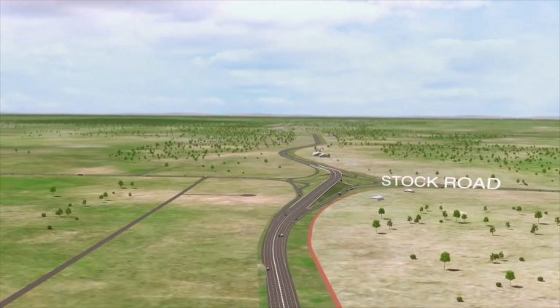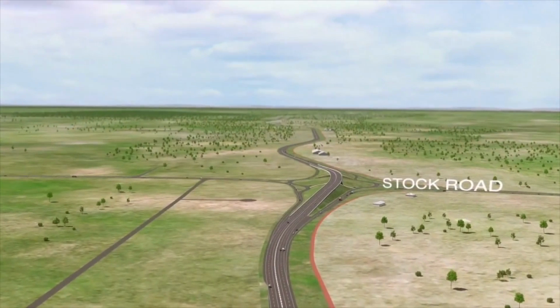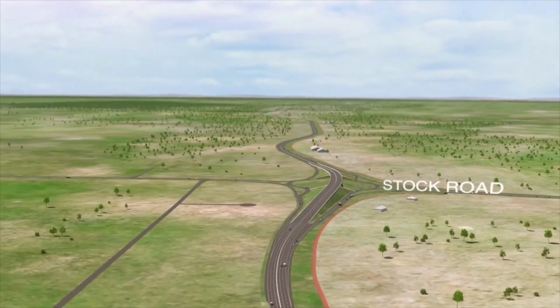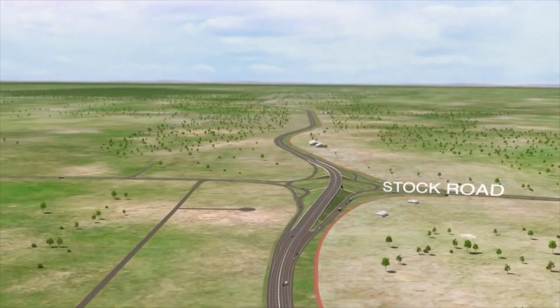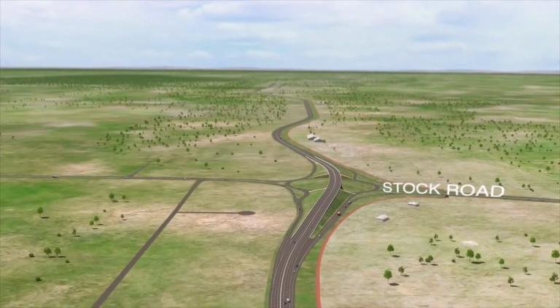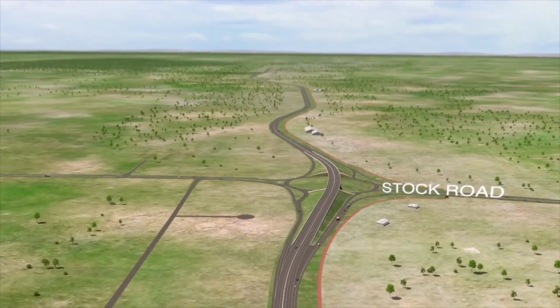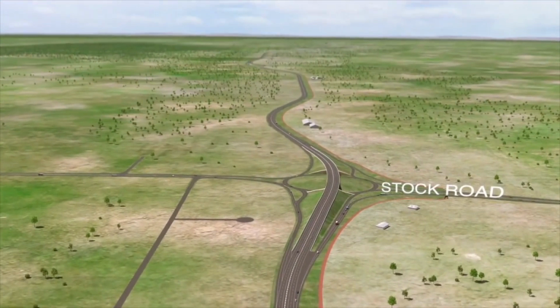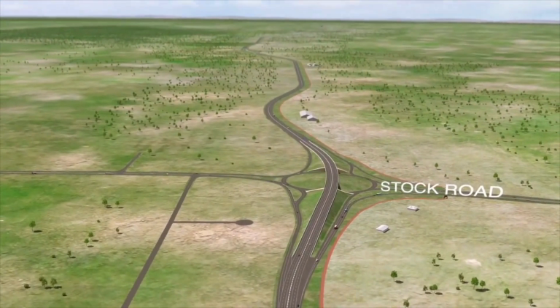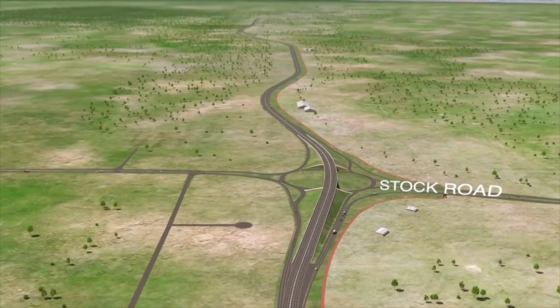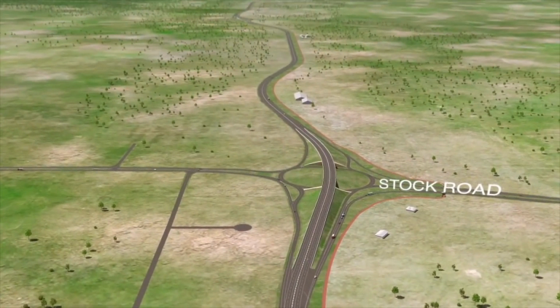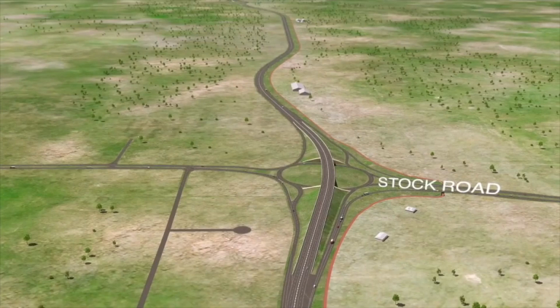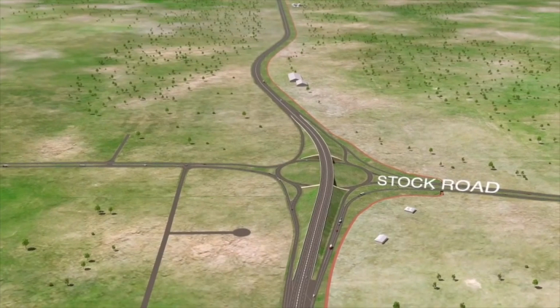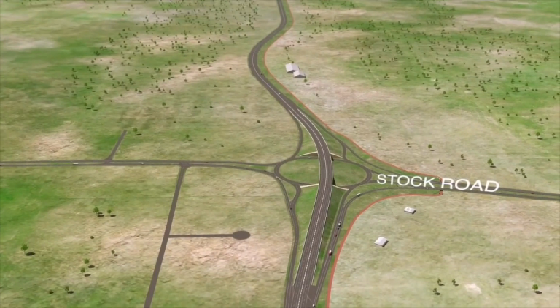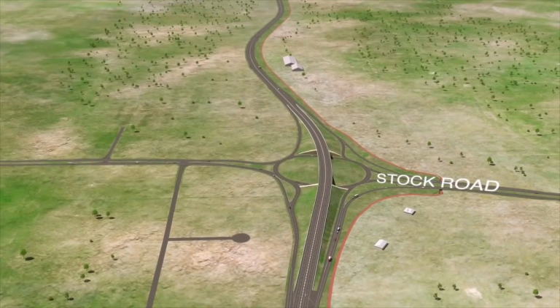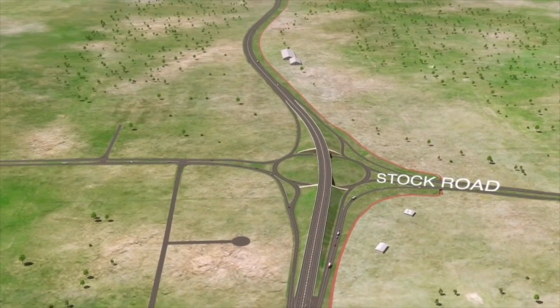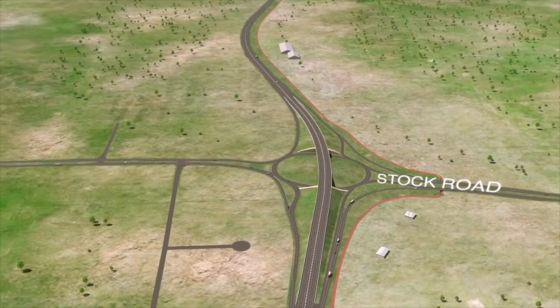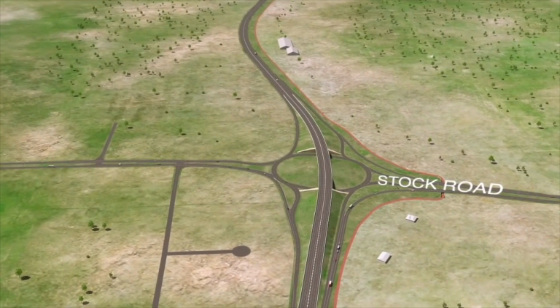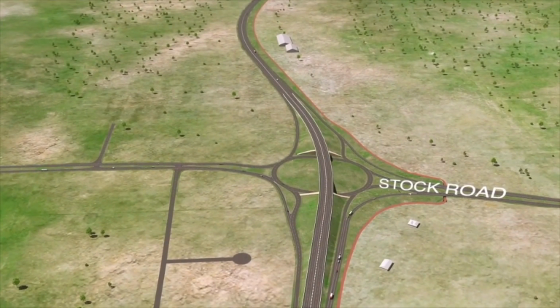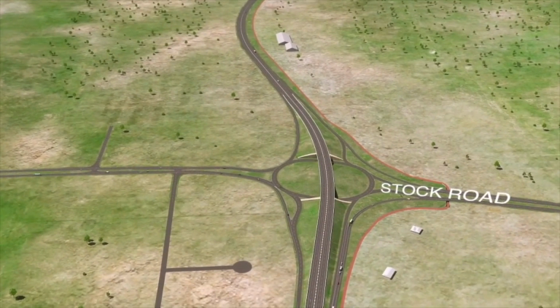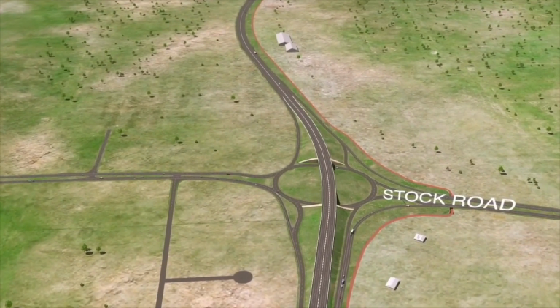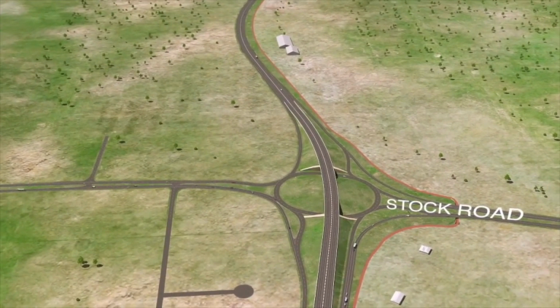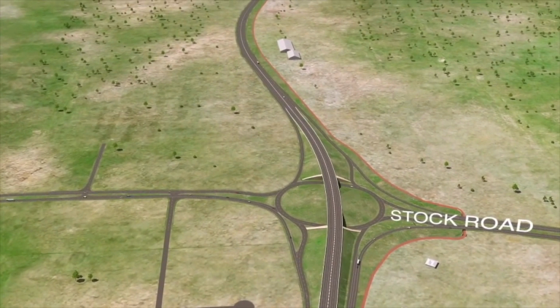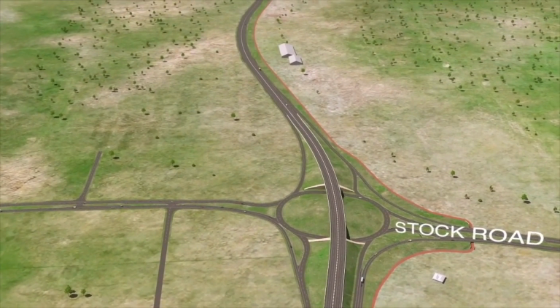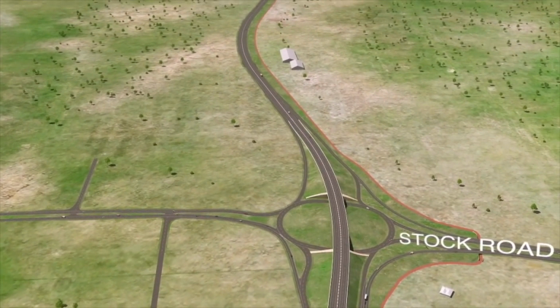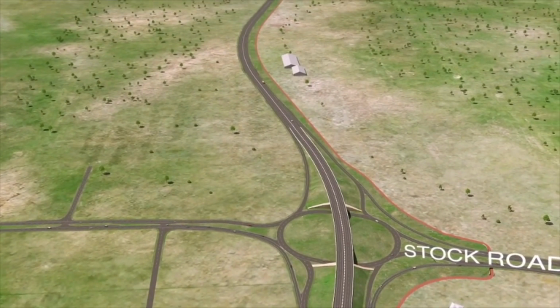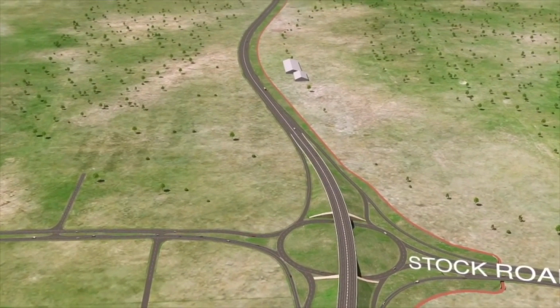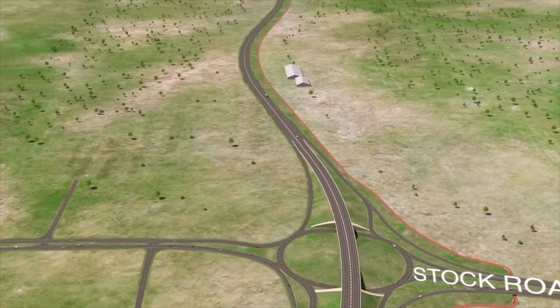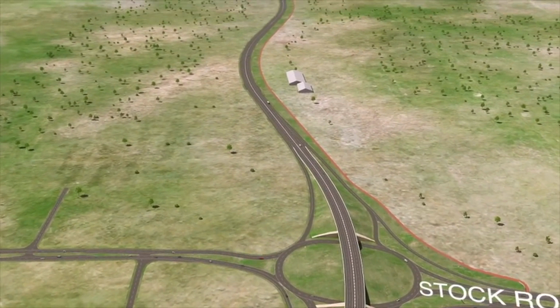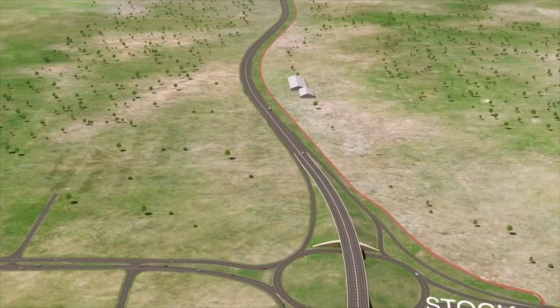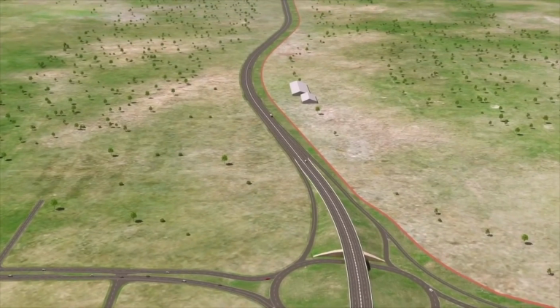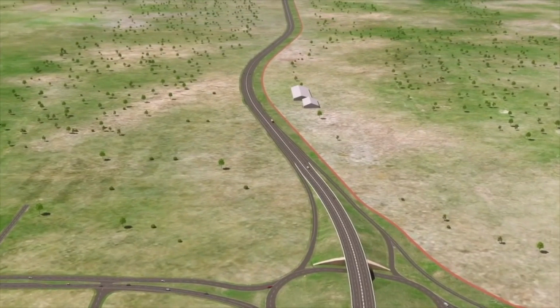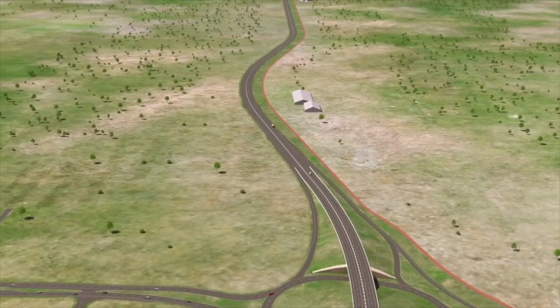At Stock Road, a new interchange will be built providing a direct entry point to Tonkin Highway for local traffic and for potential future developments.